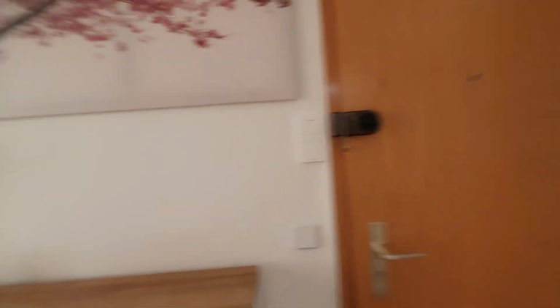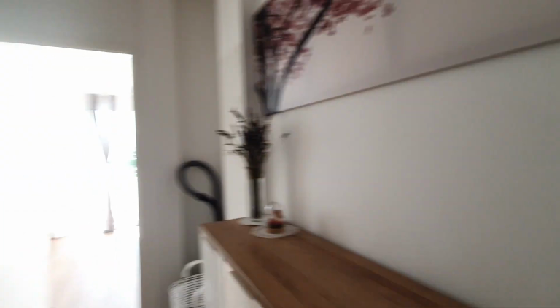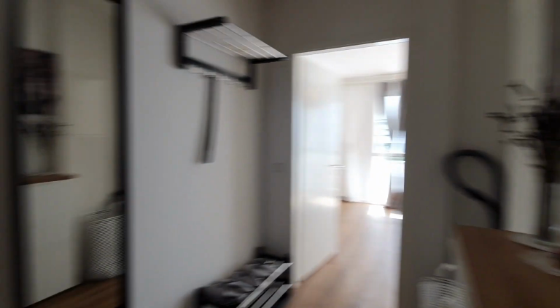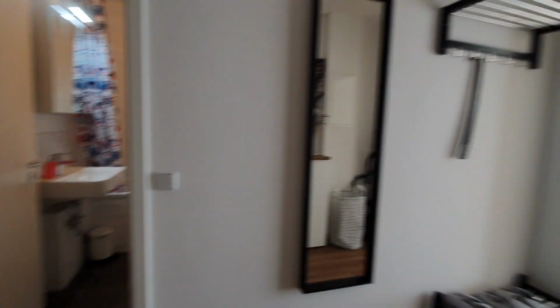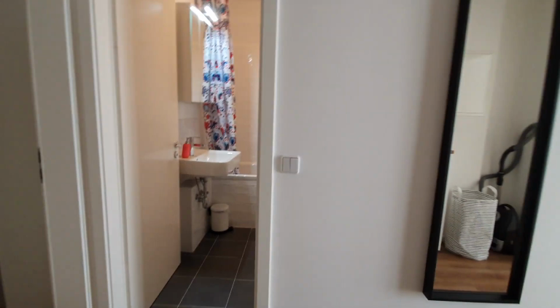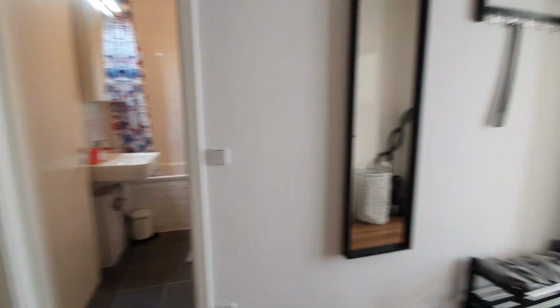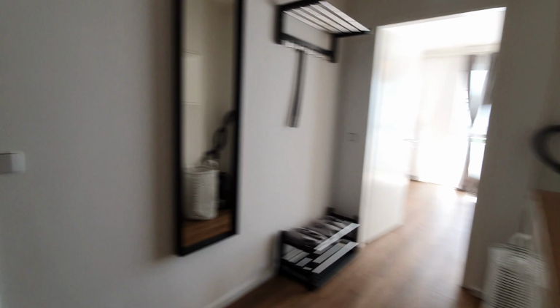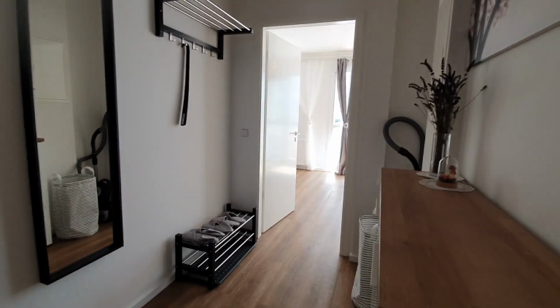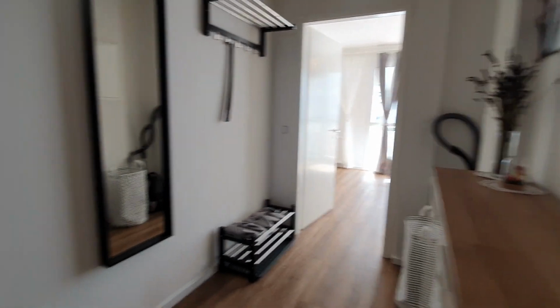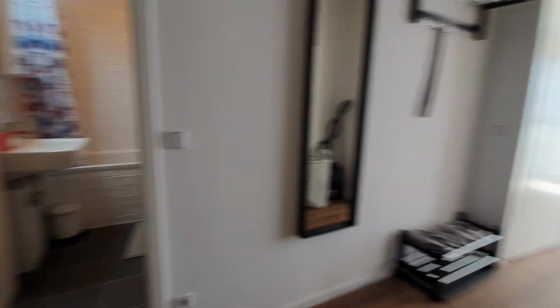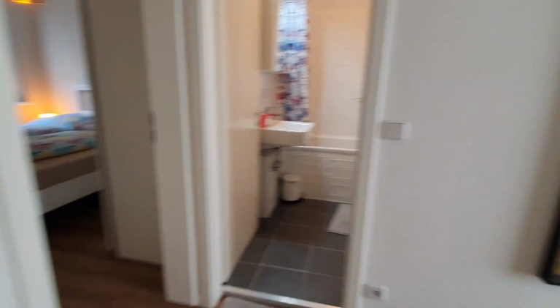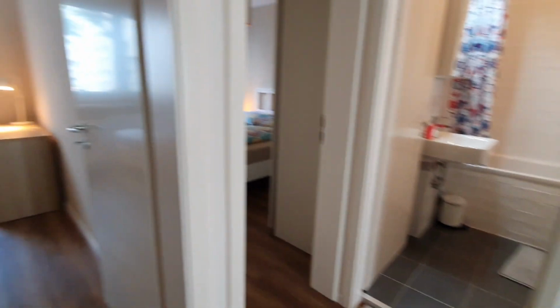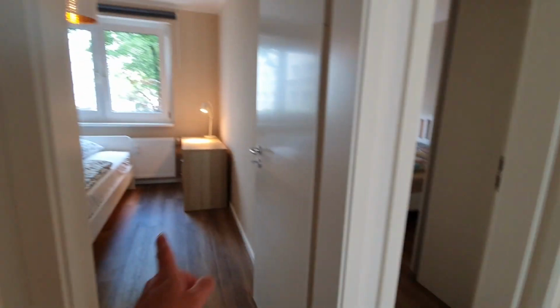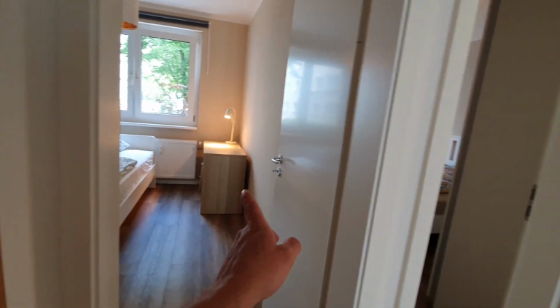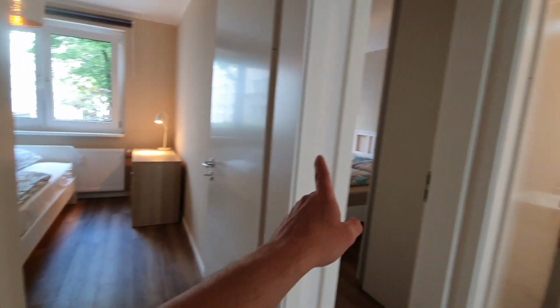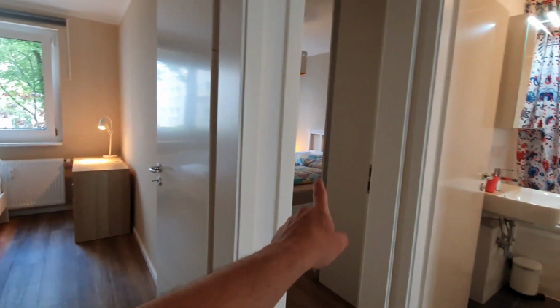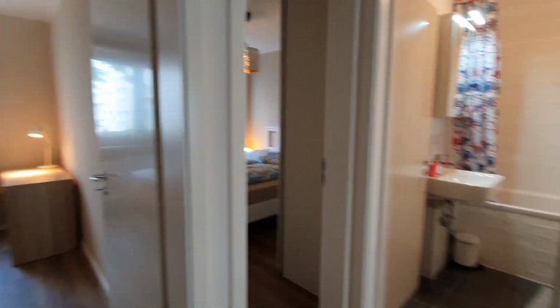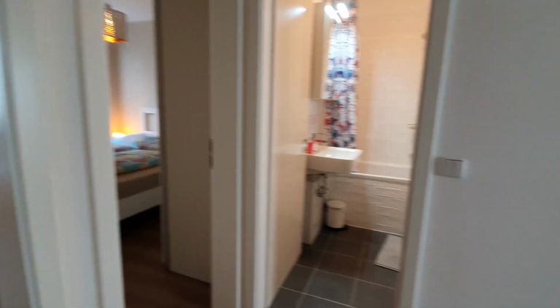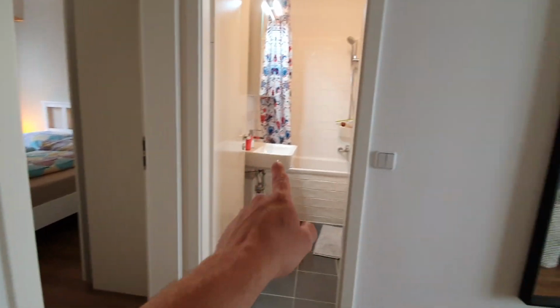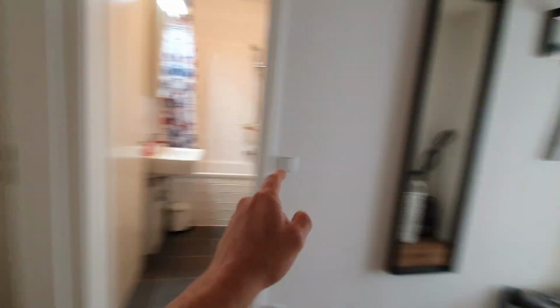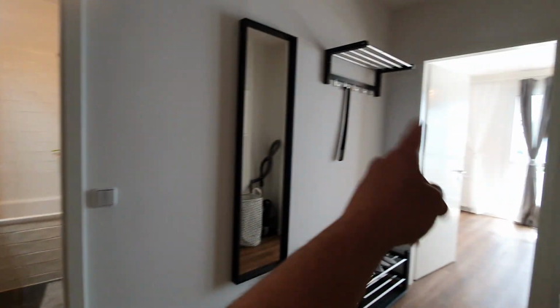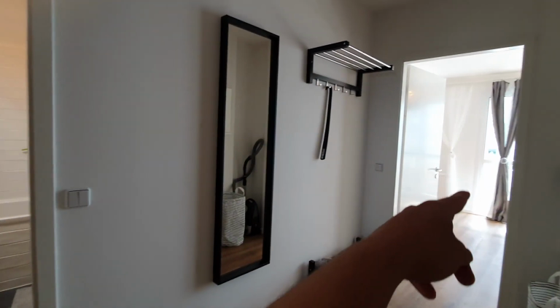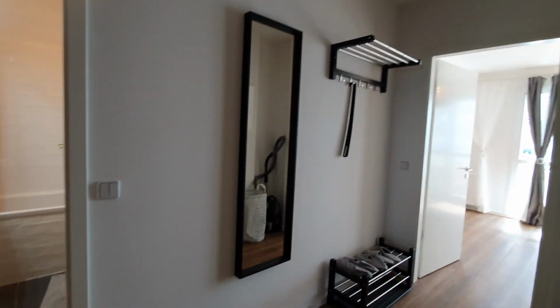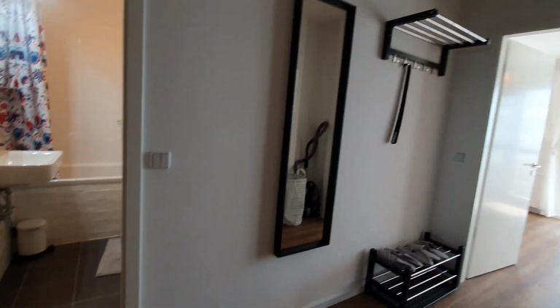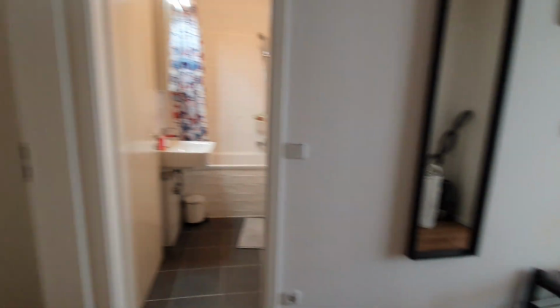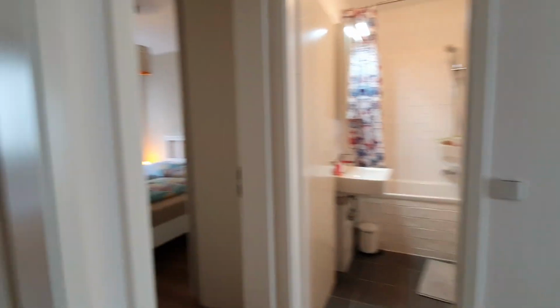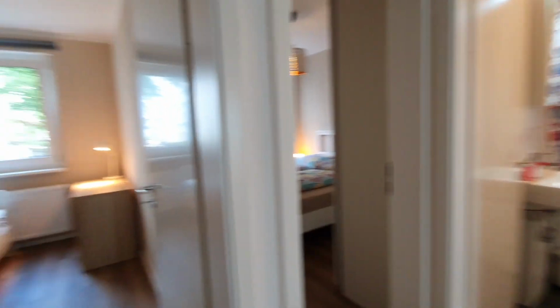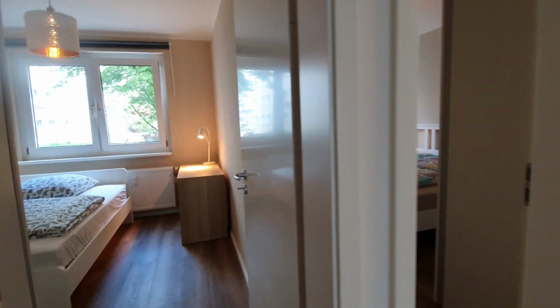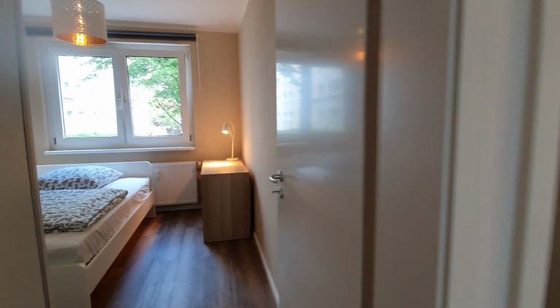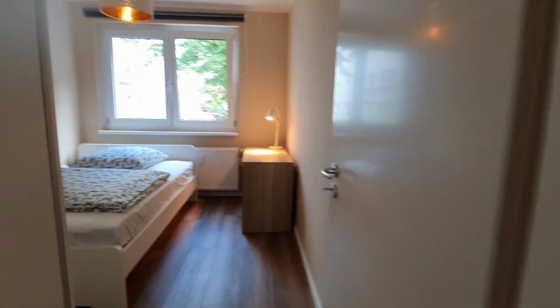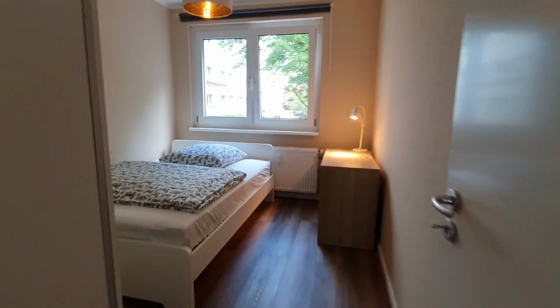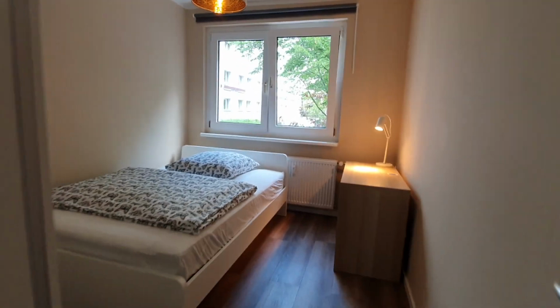Here we are. This is the hall and here you have bedroom number one and two. Here you have the bathroom and then you have the living room with the kitchen and the balcony. Let me show you first bedroom number one.